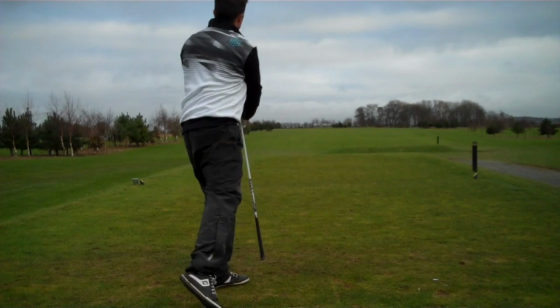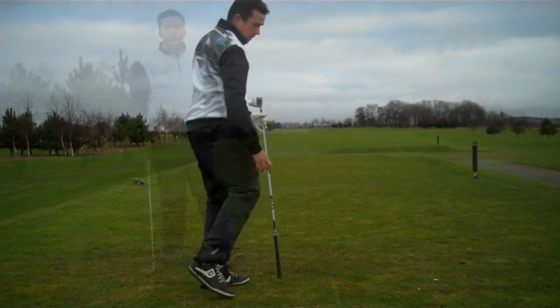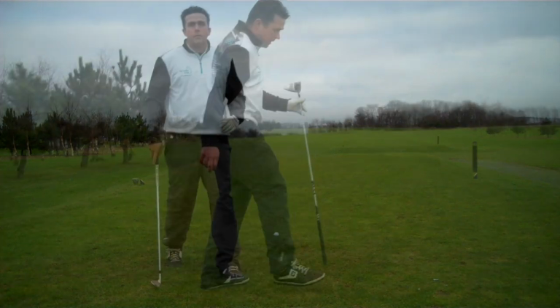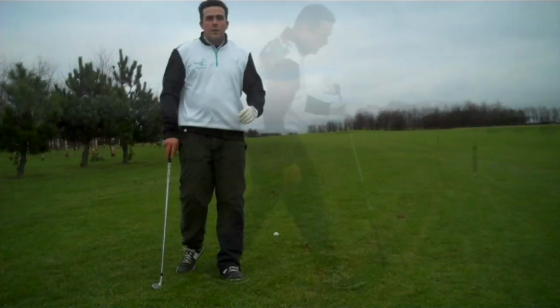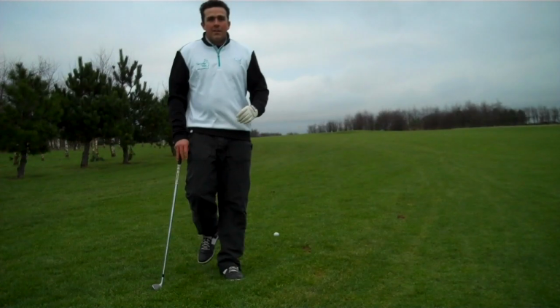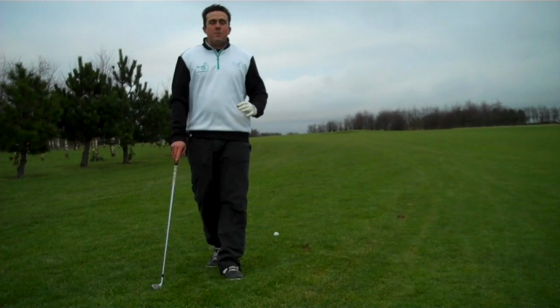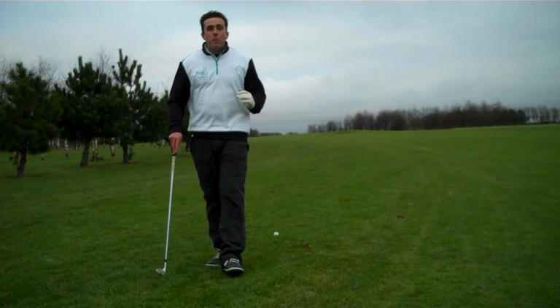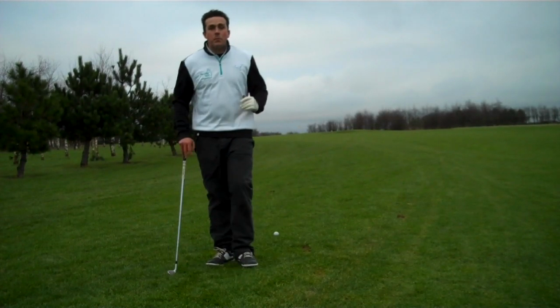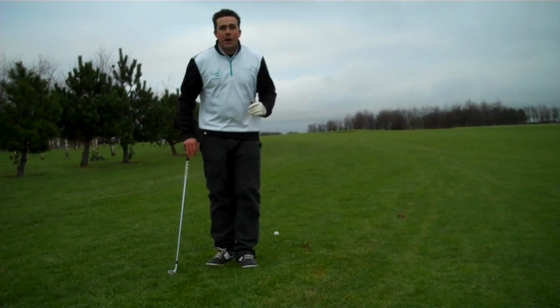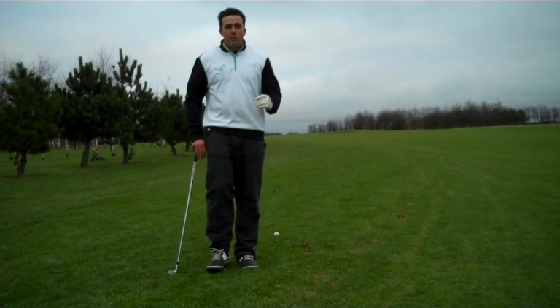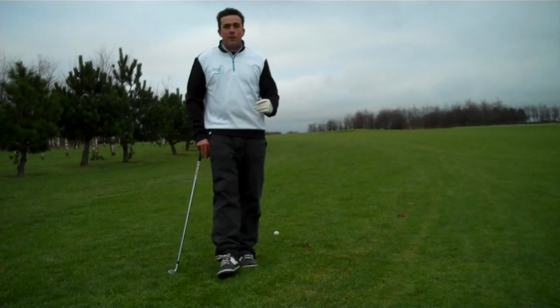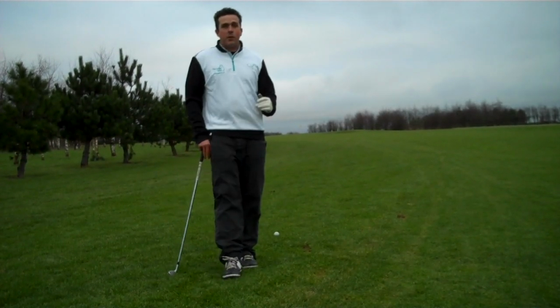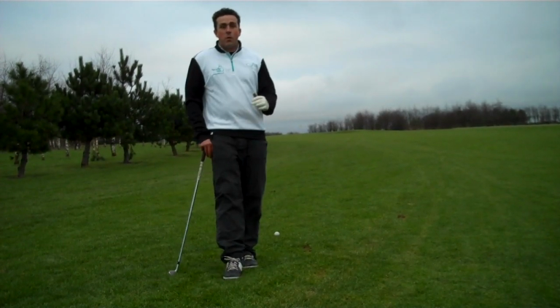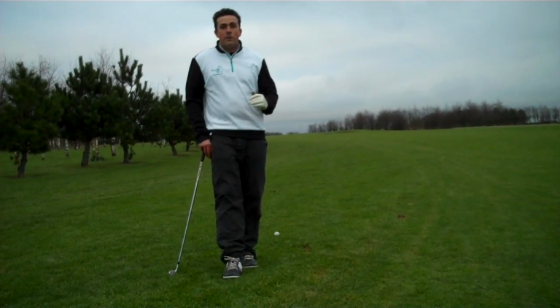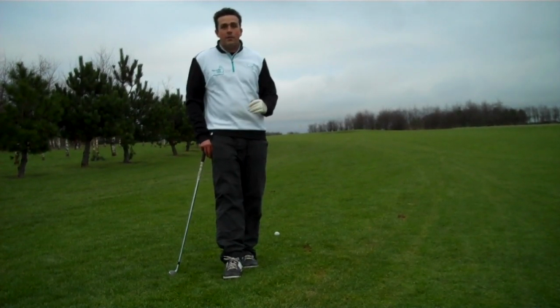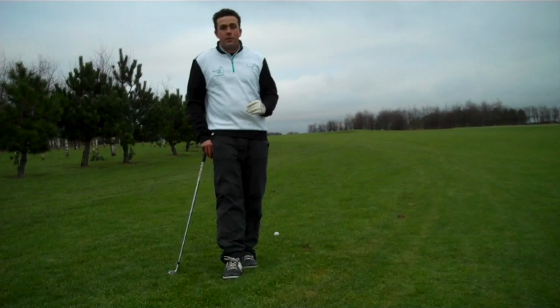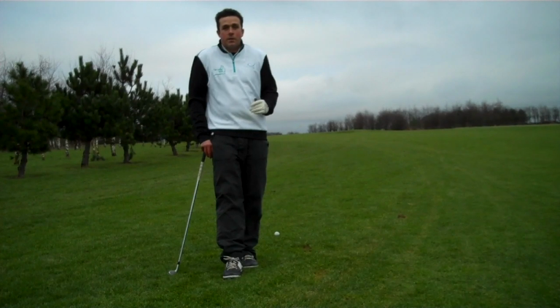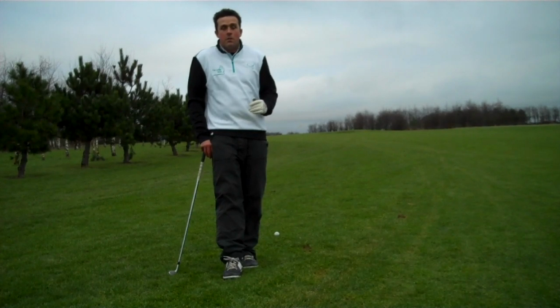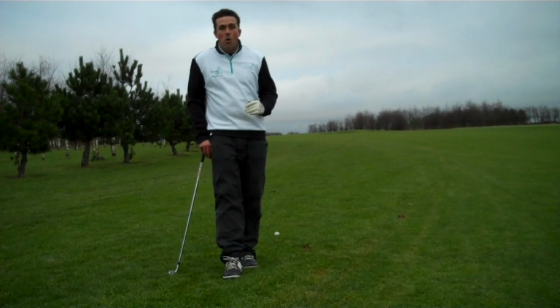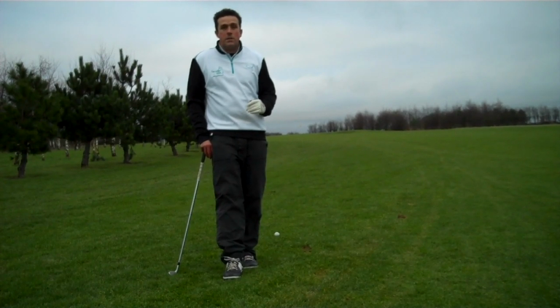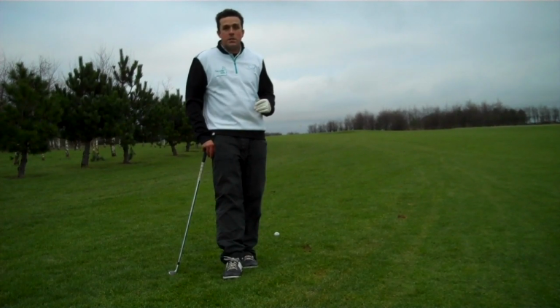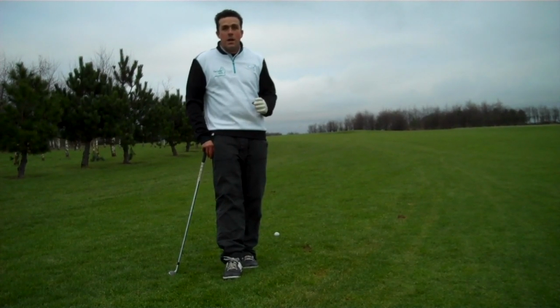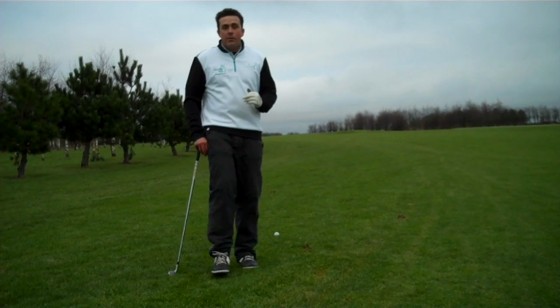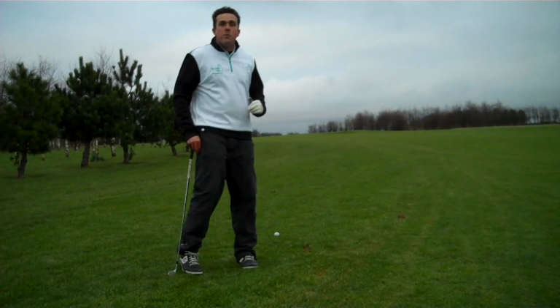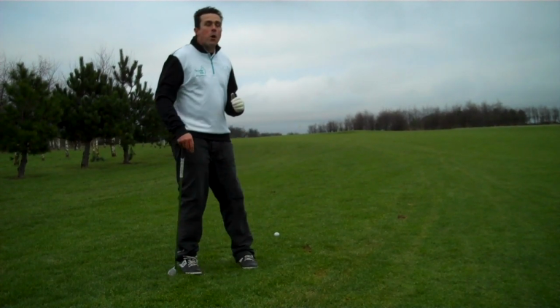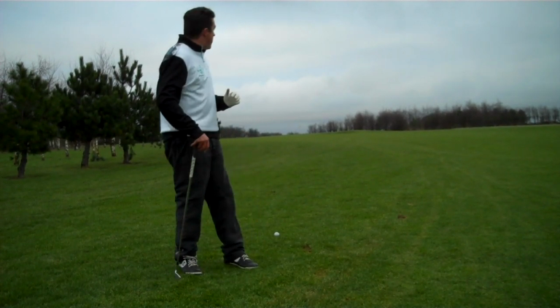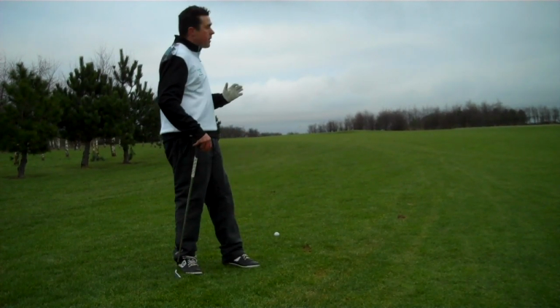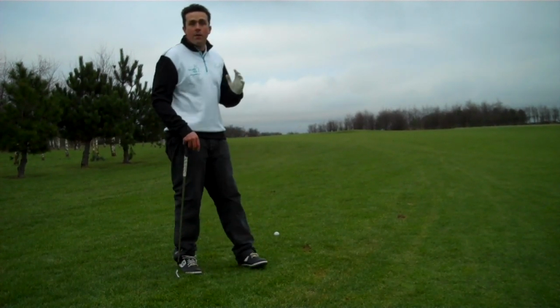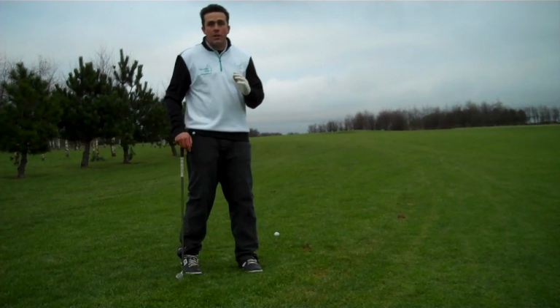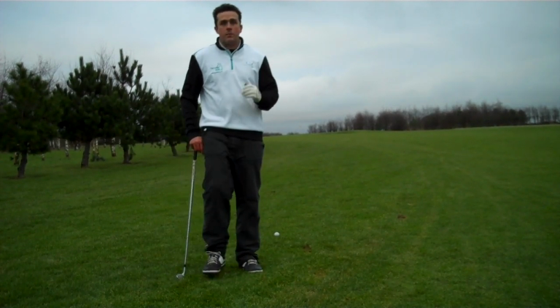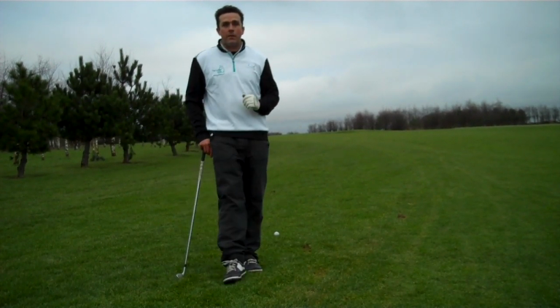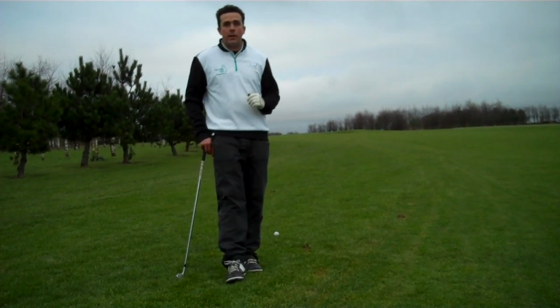Pretty good. I'm fairly pleased with my drive off the first hole. It's gone quite a good distance considering the cold conditions. It's left me with some 135 yards to the back of the green.